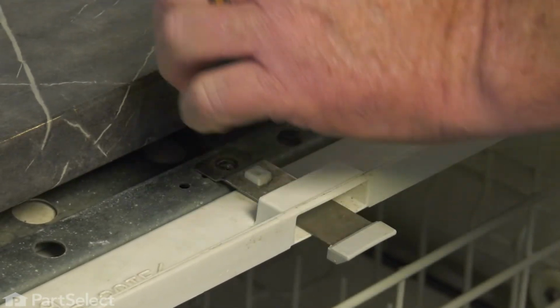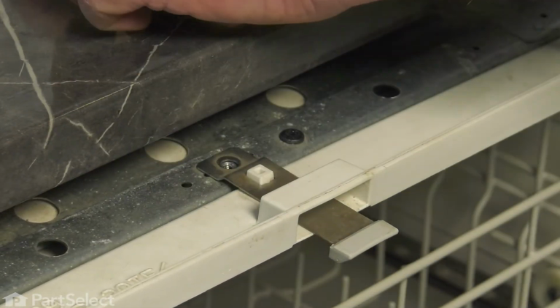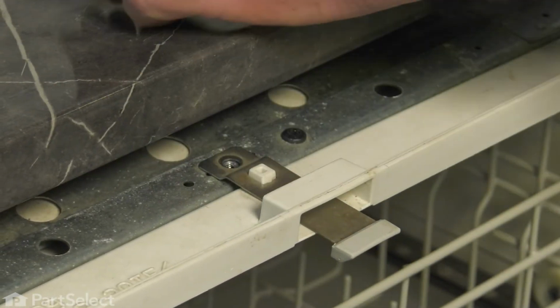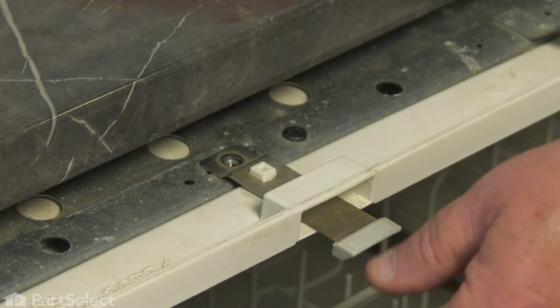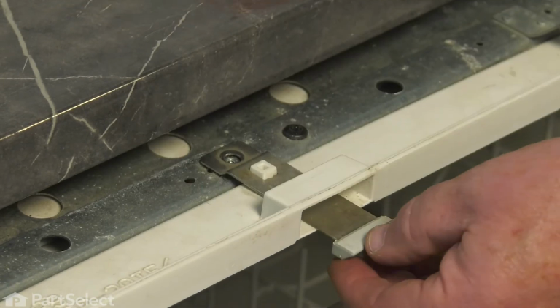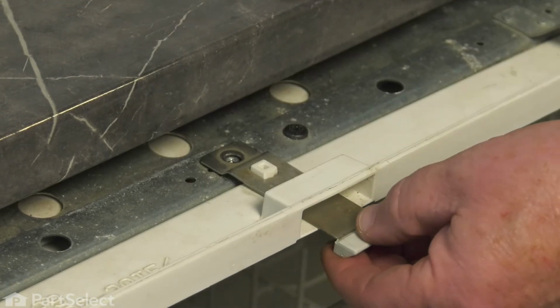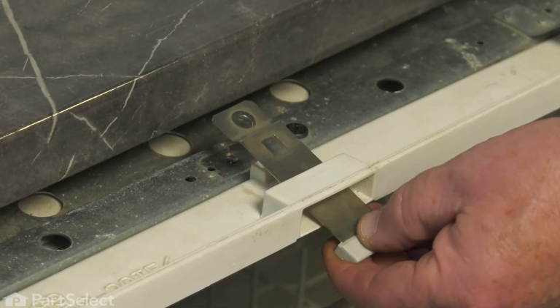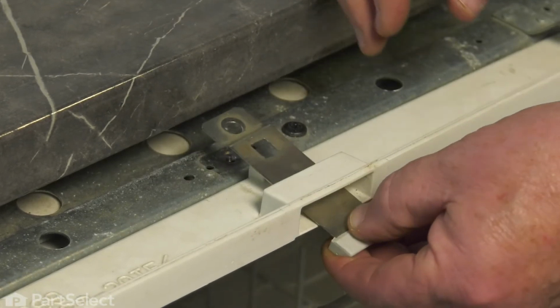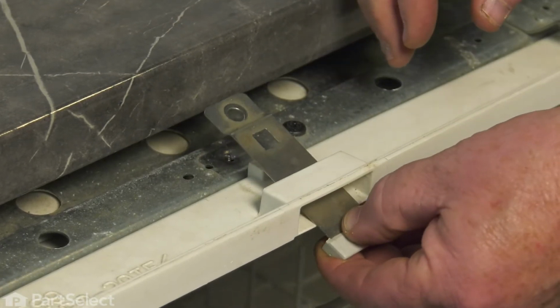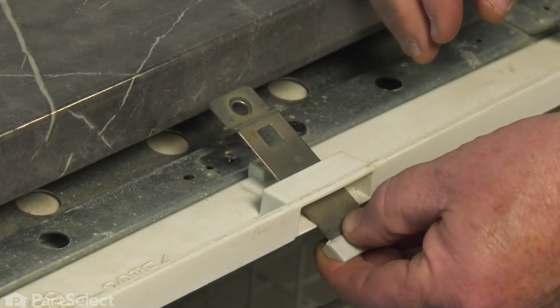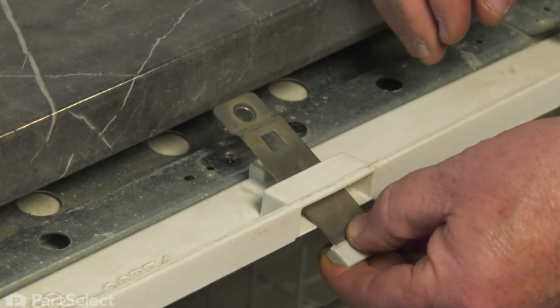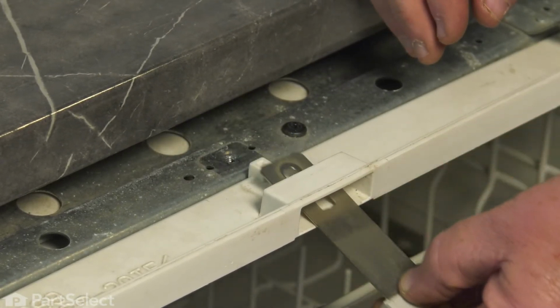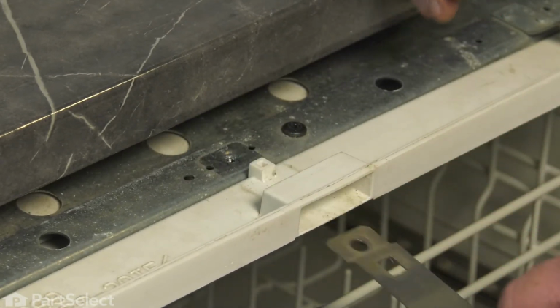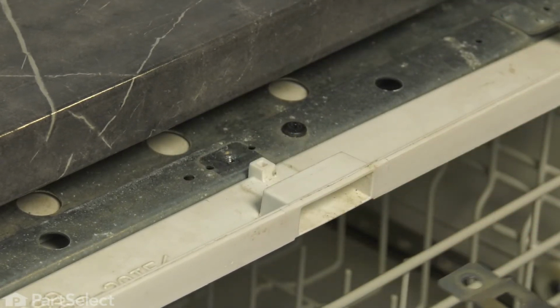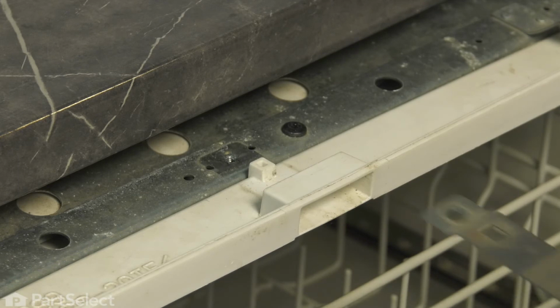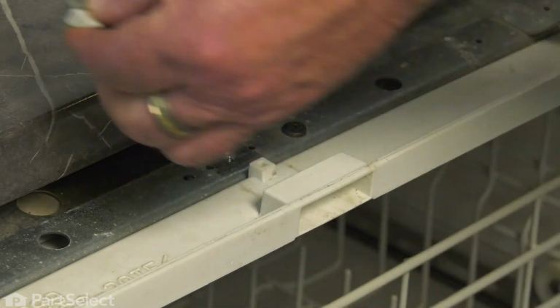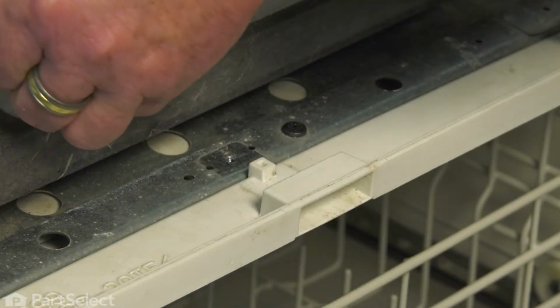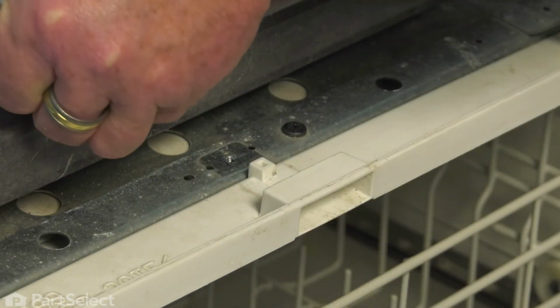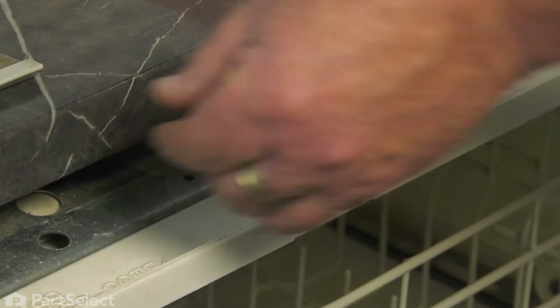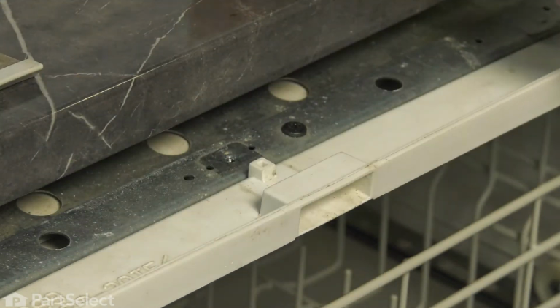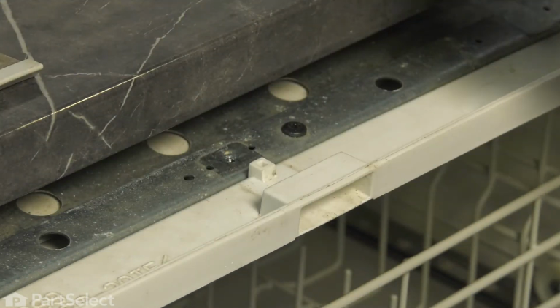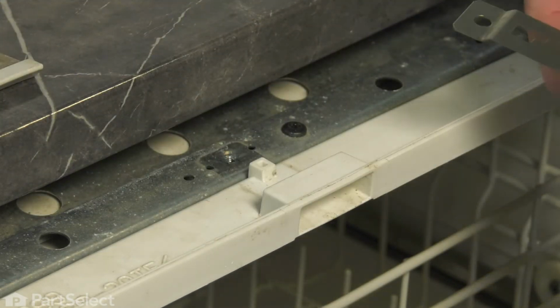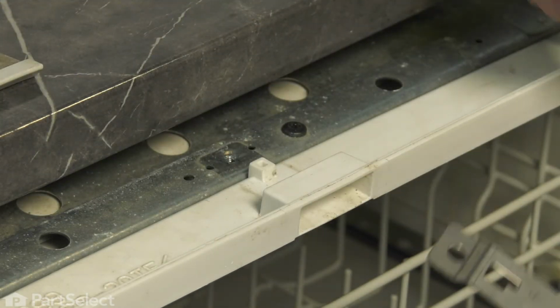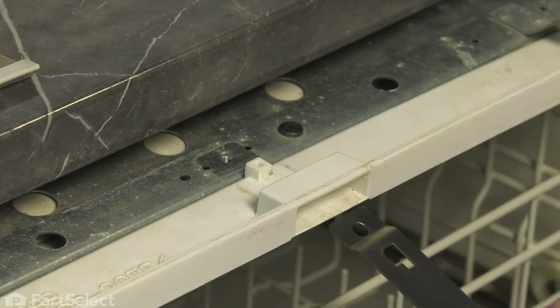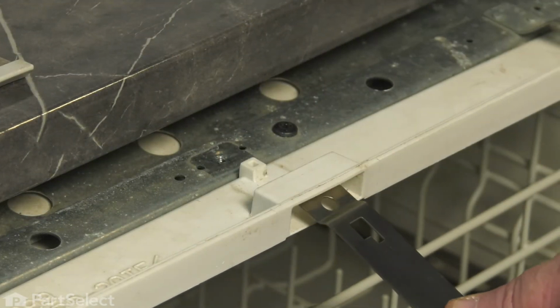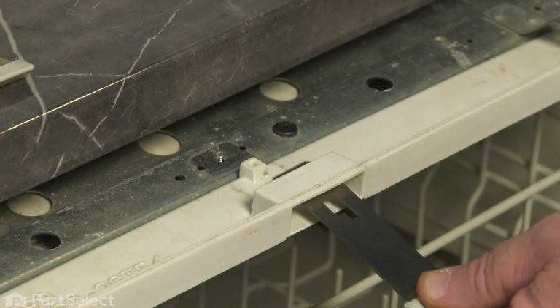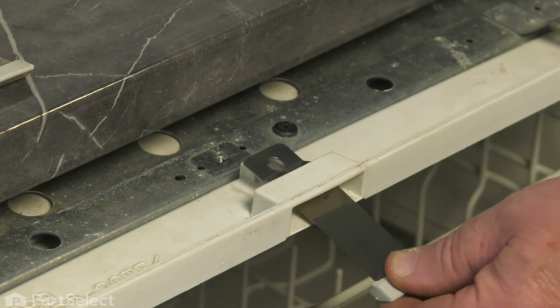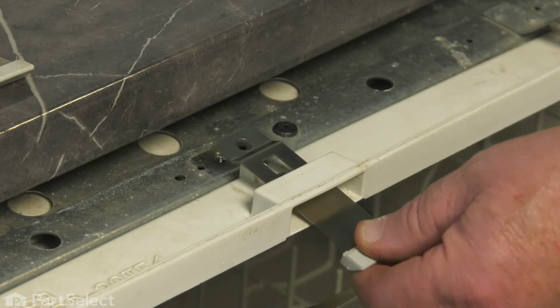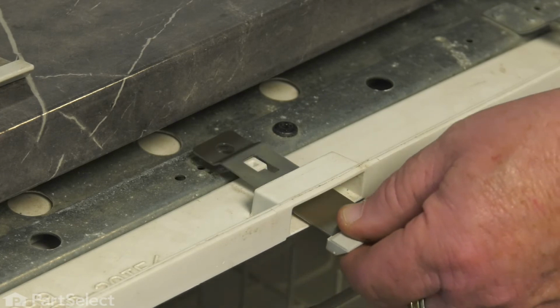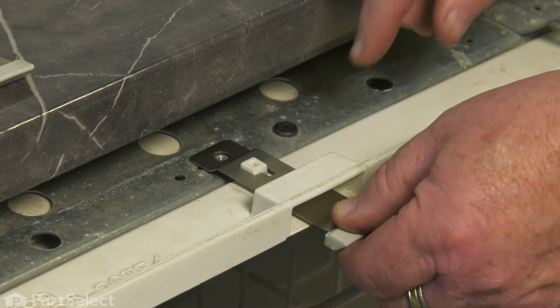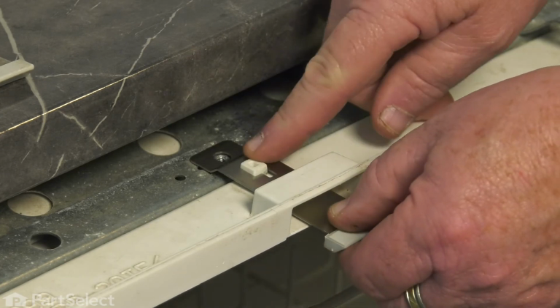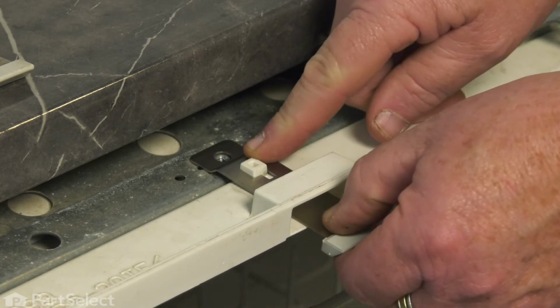Remove the screw, tip the latch downward, slide it out. Take your new latch, slide it up into place, down over that post.